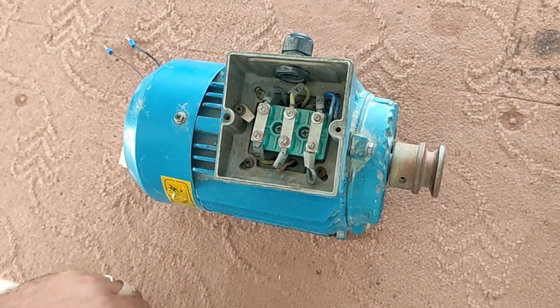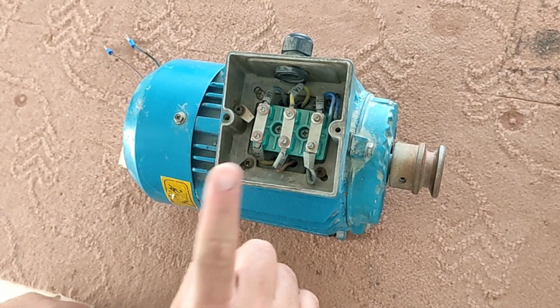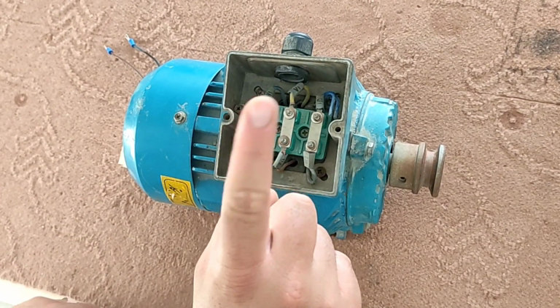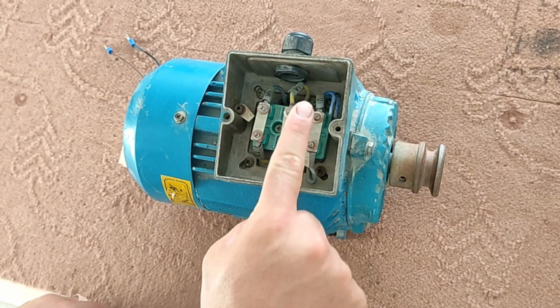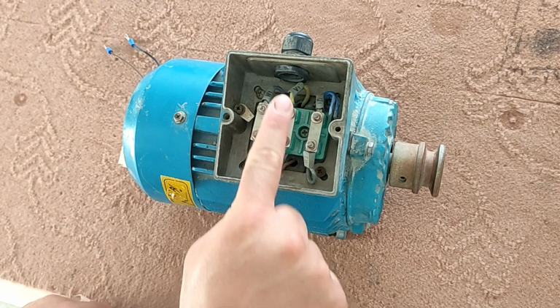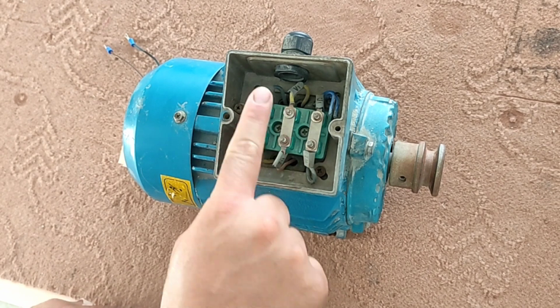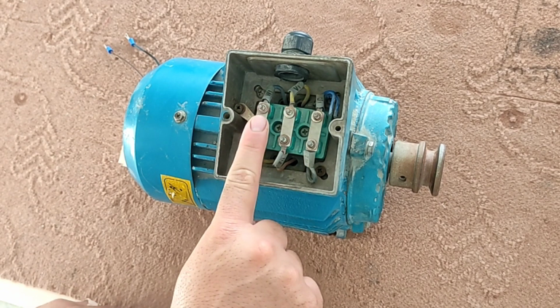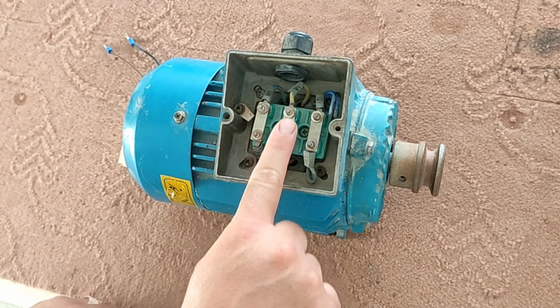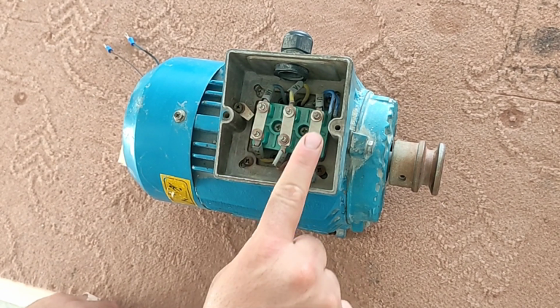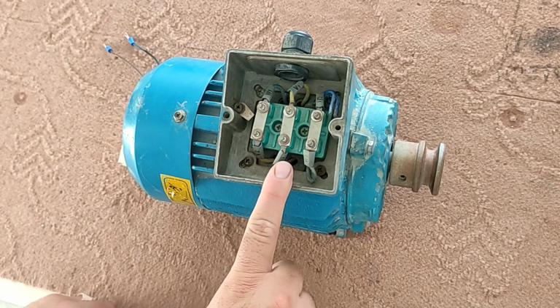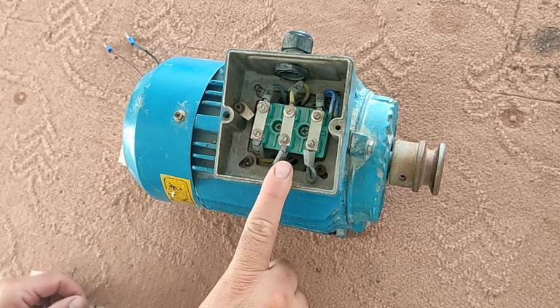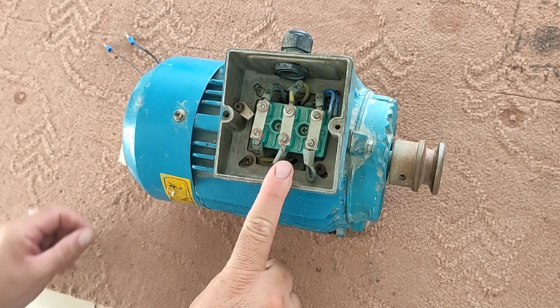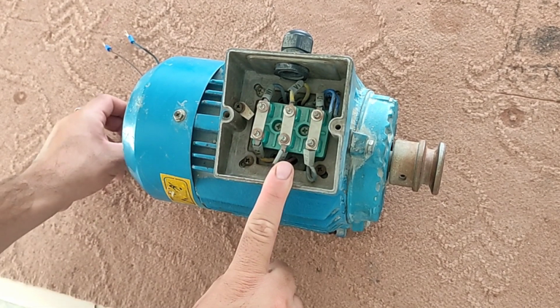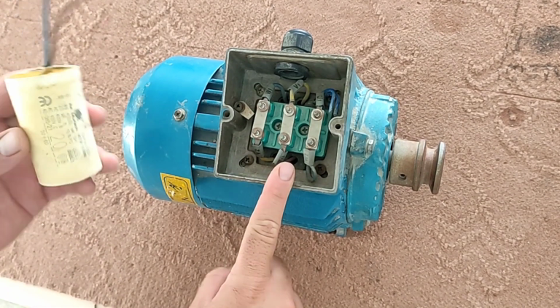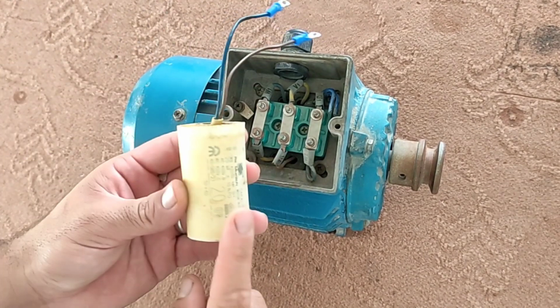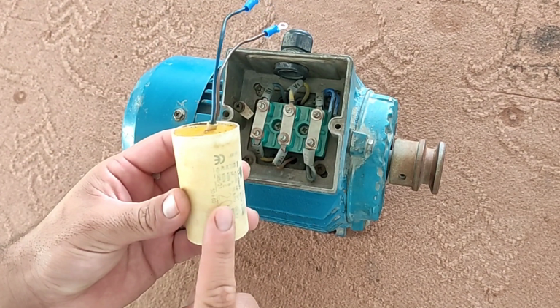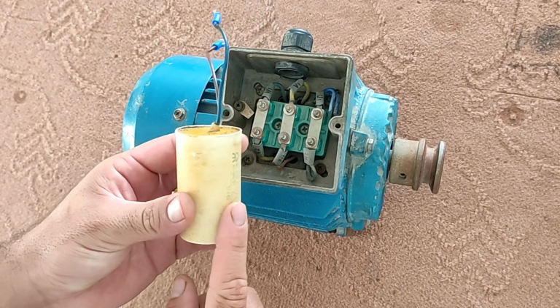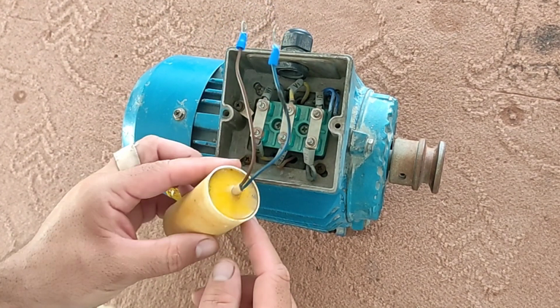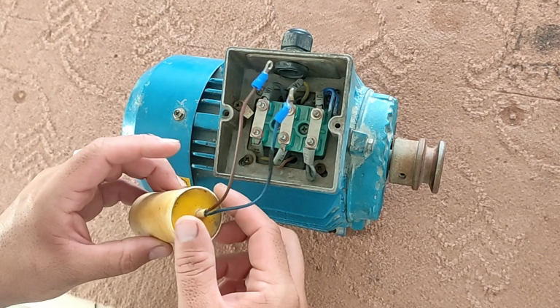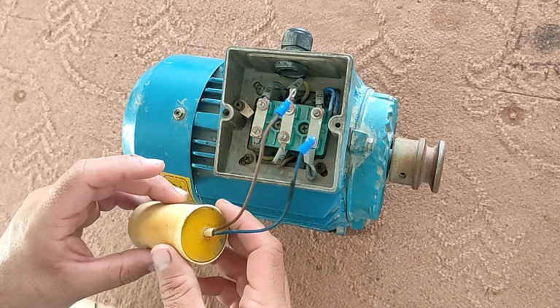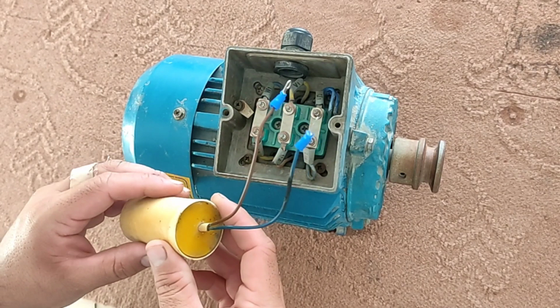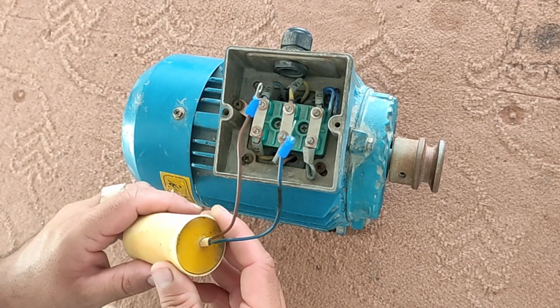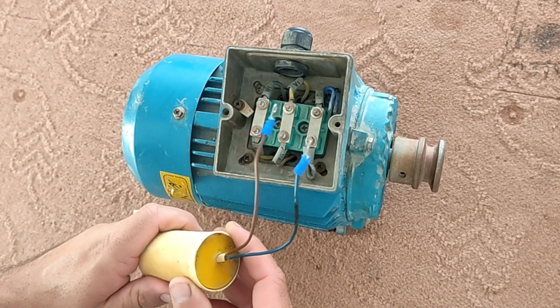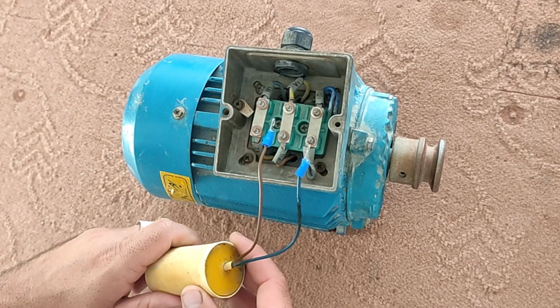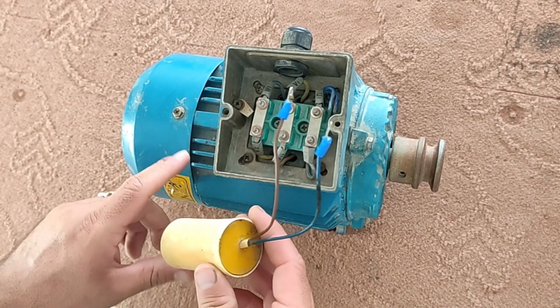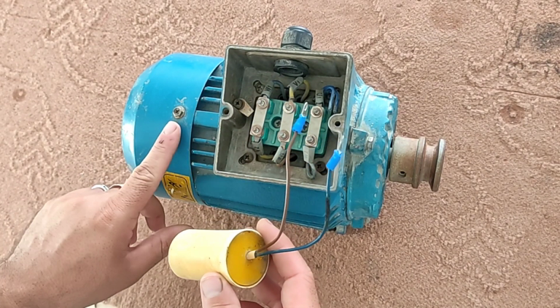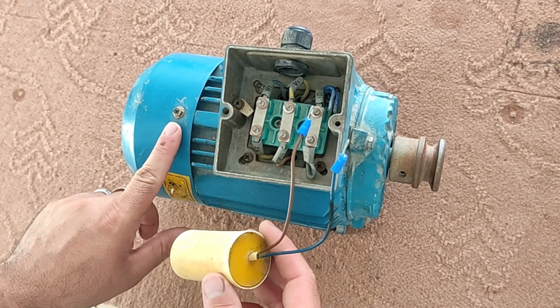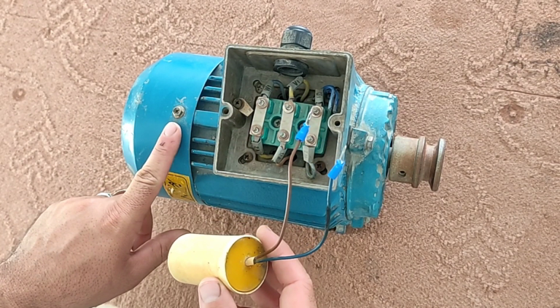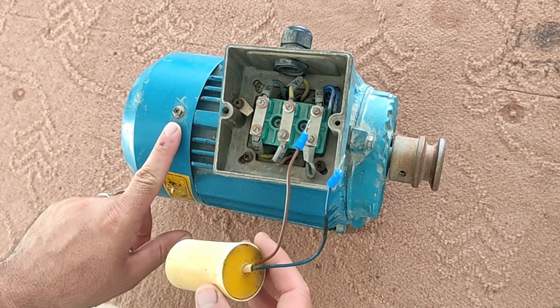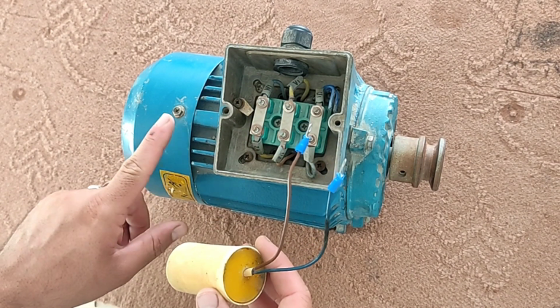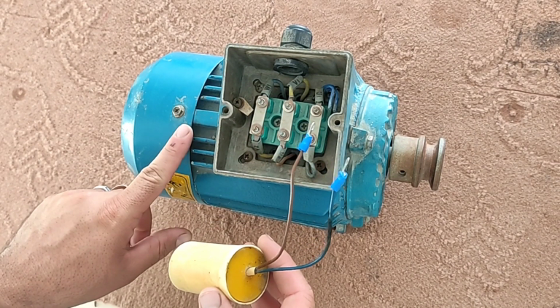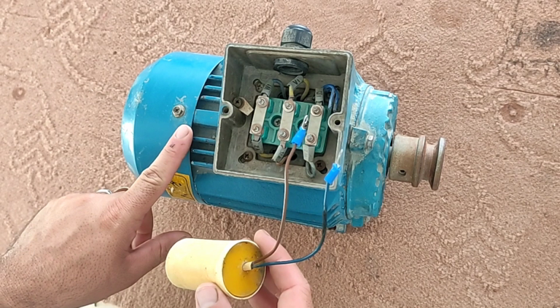The first mode is the mode where the motor is wired in the triangle shape. We need a capacitor to start the electric motor. For each kilowatt, a capacitor equal to 70 microfarad is required.